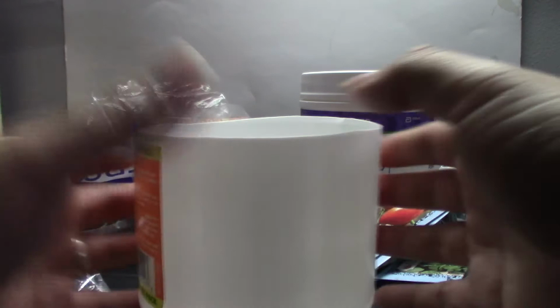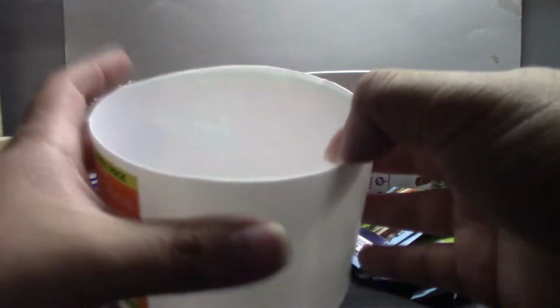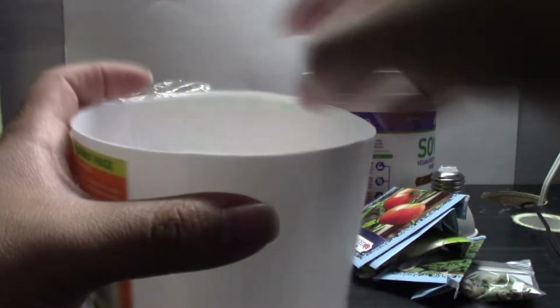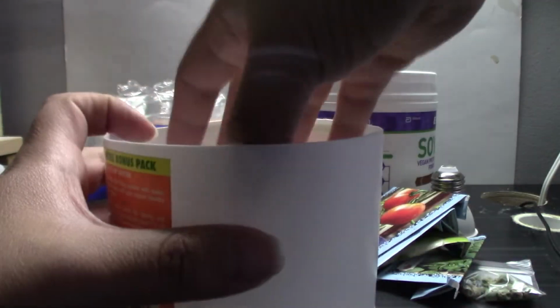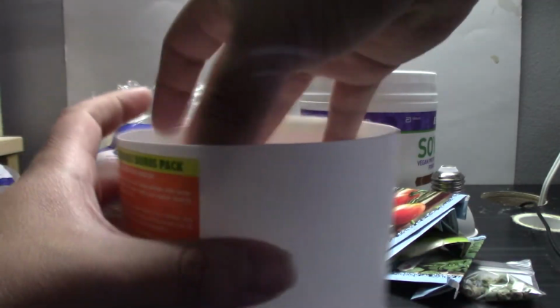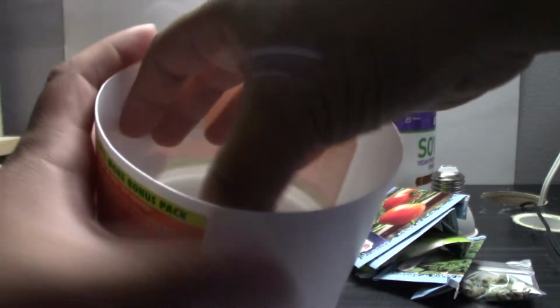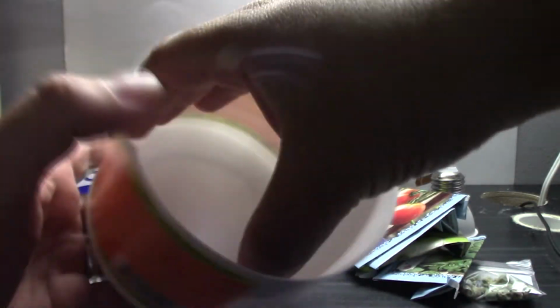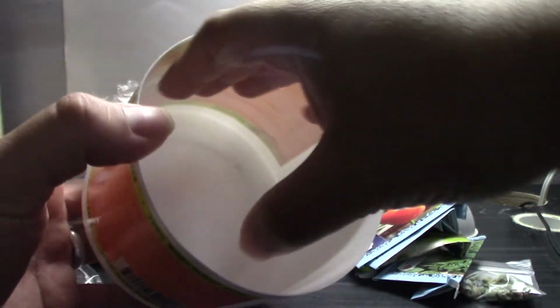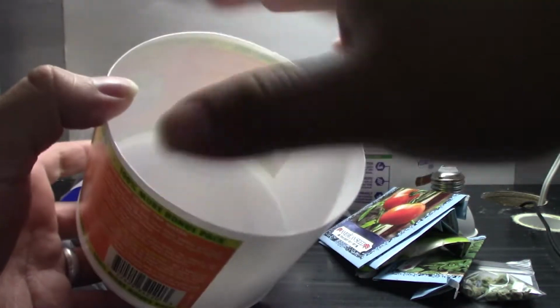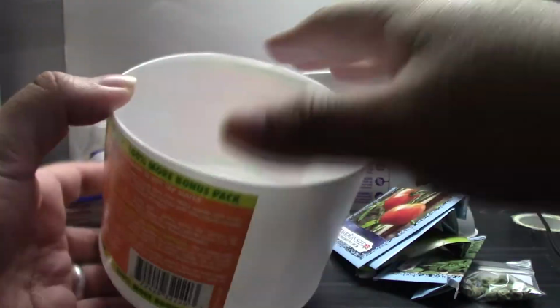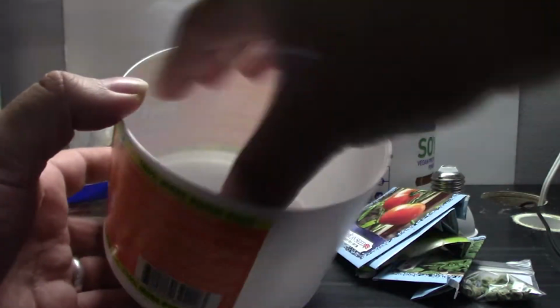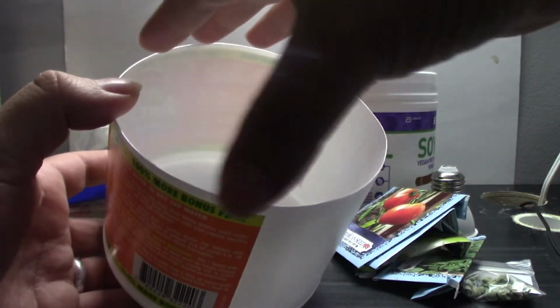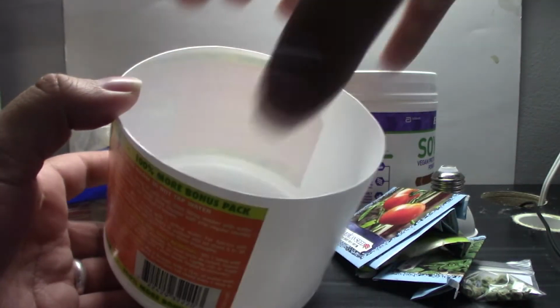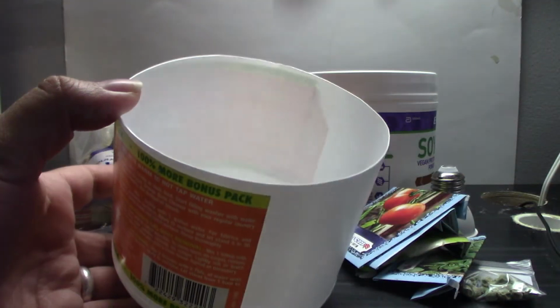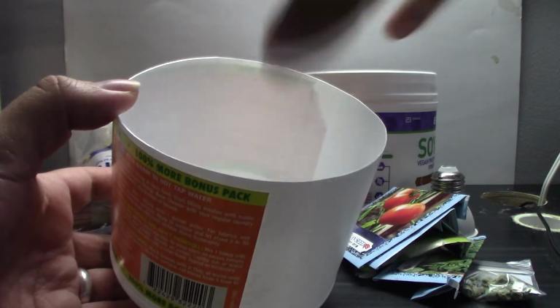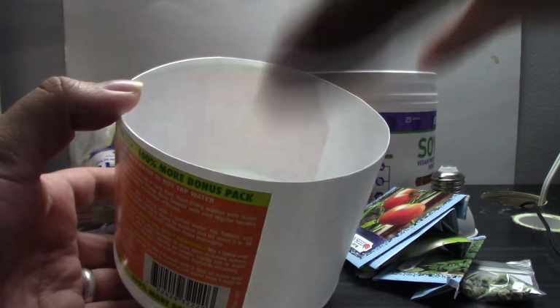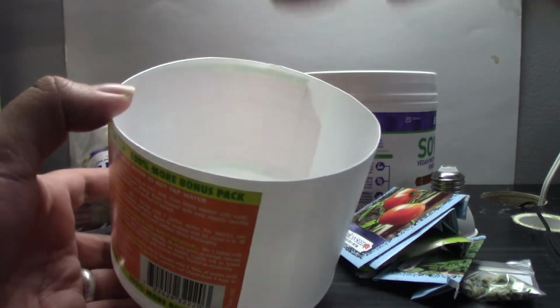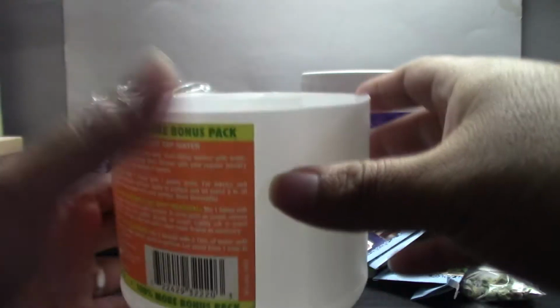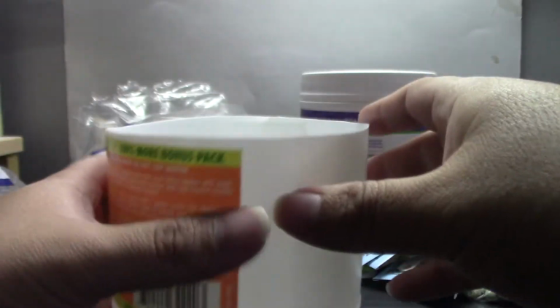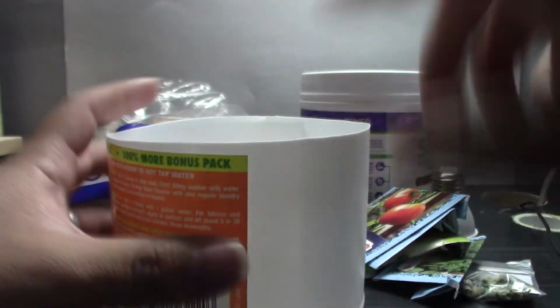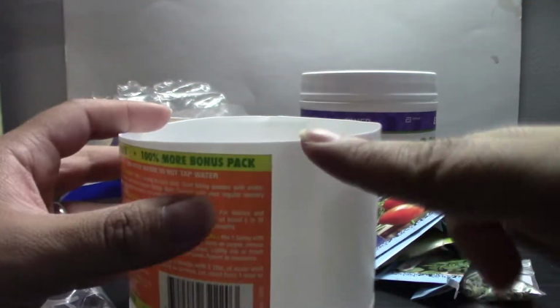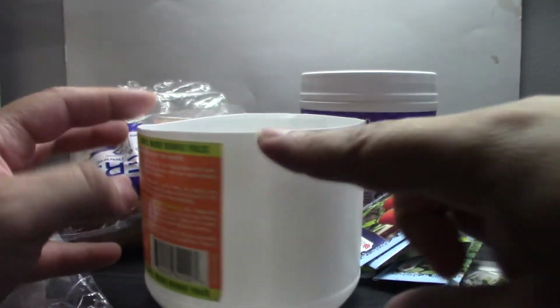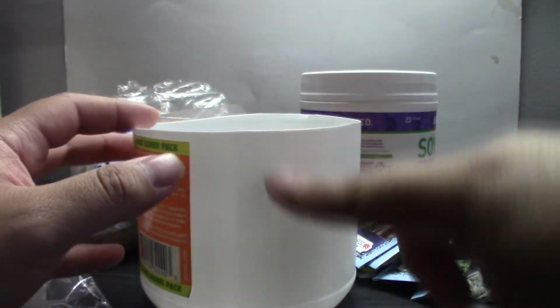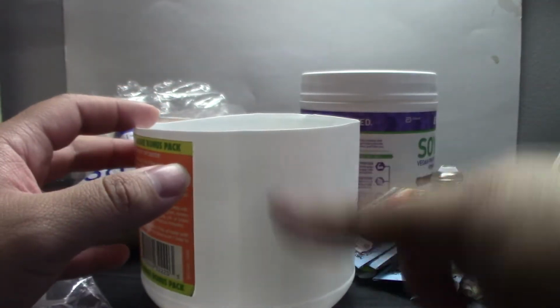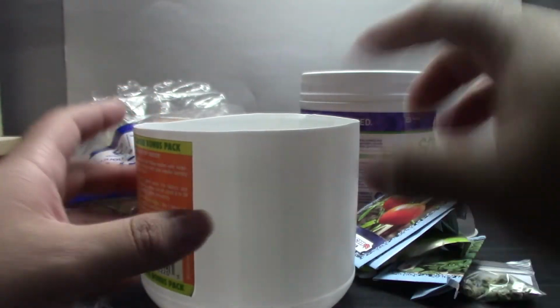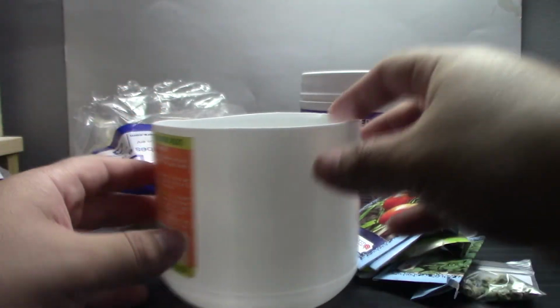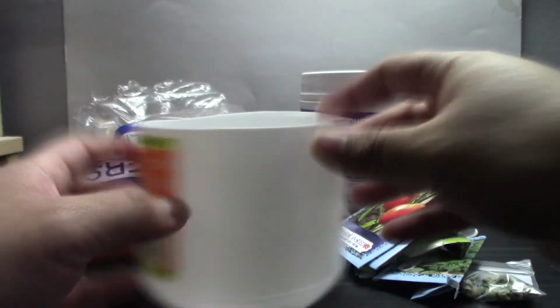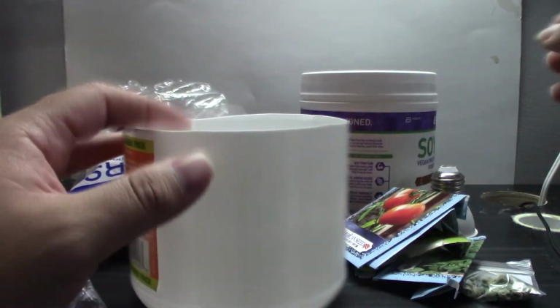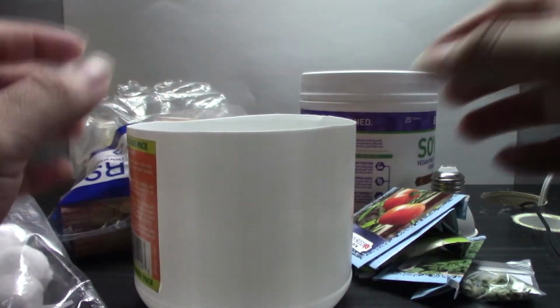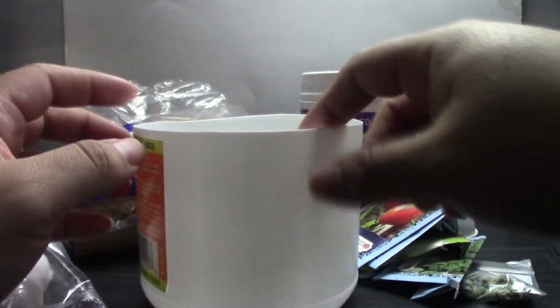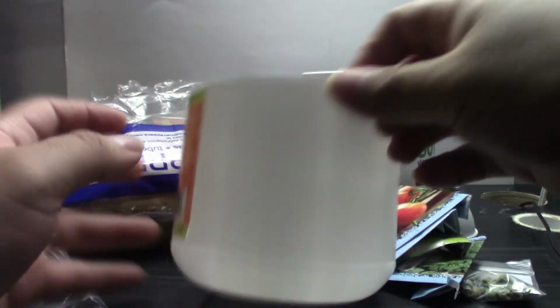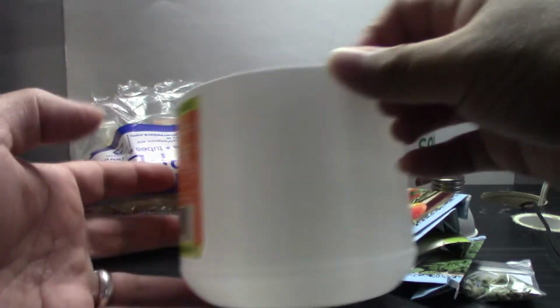You also don't want it to be too wide or too deep. If it's too wide, you'll have to fit more plants to fill it, and if it's too deep, you can always just cut it down. Around three to four inches is a perfect height.